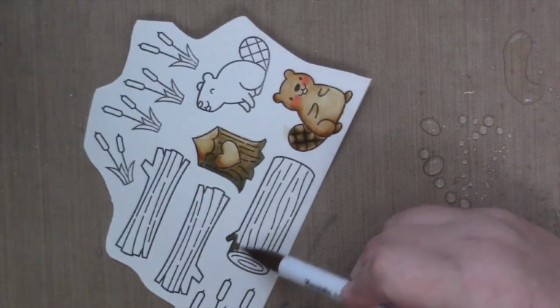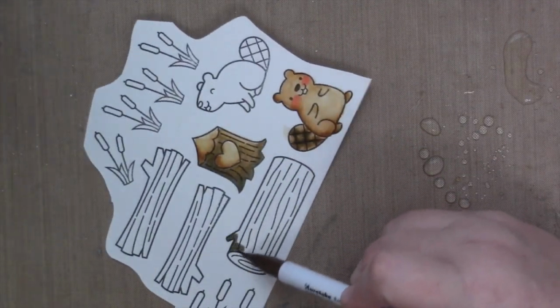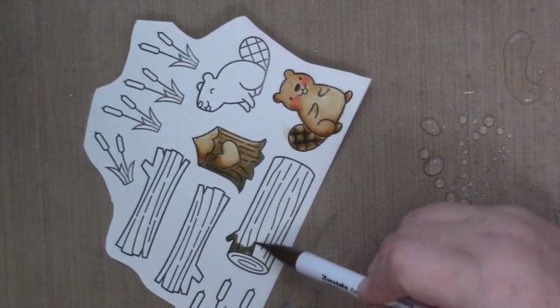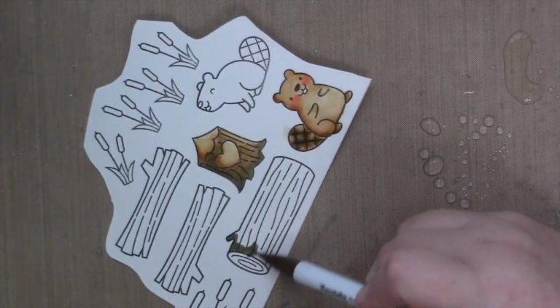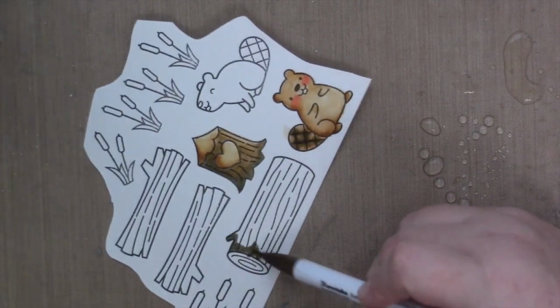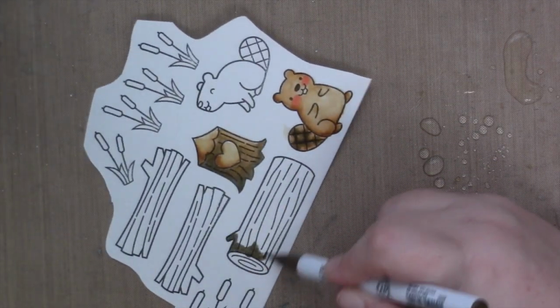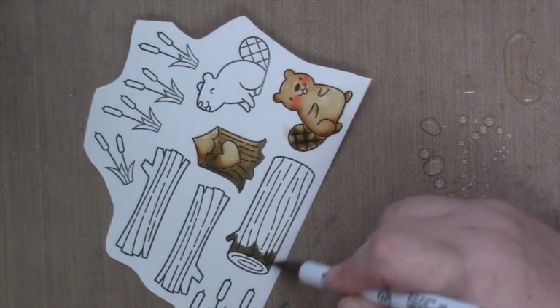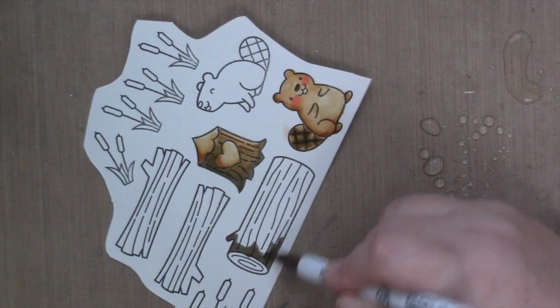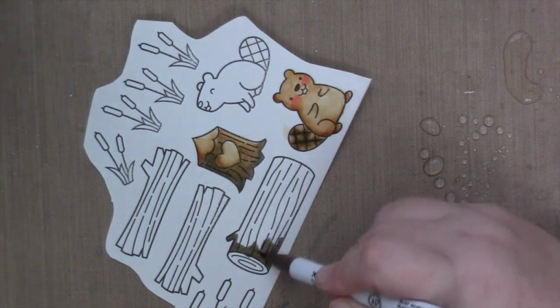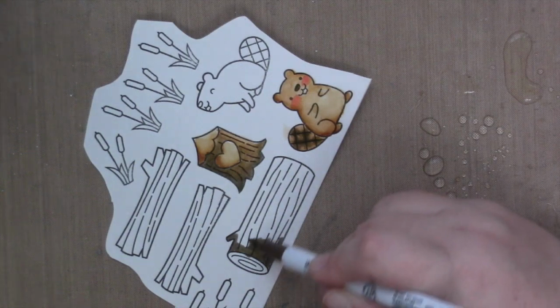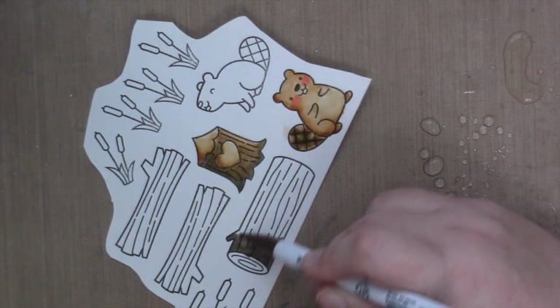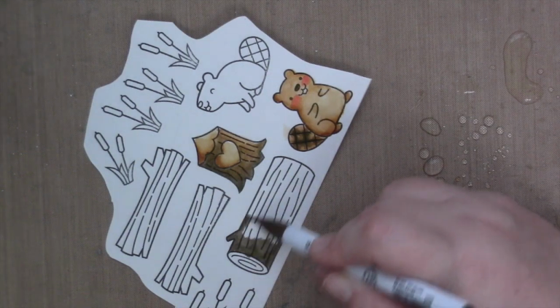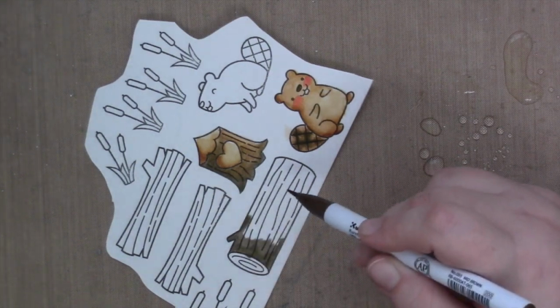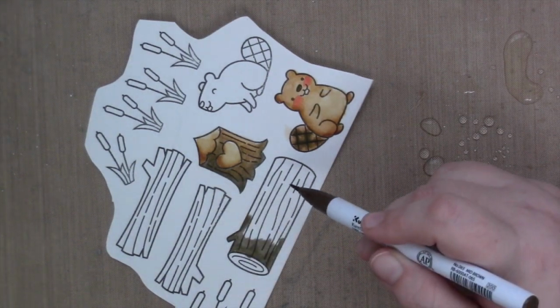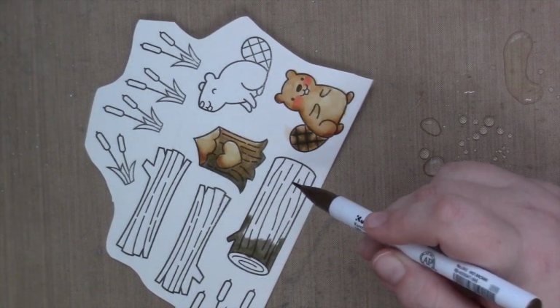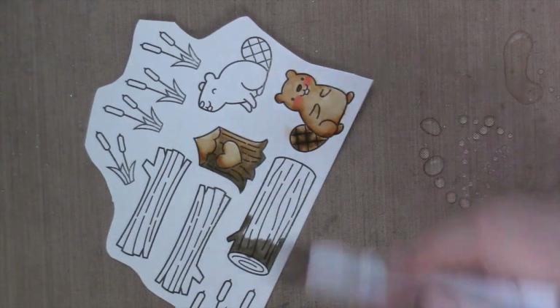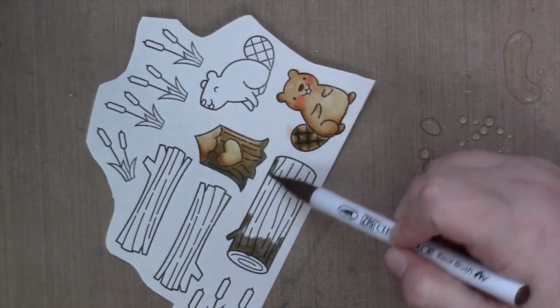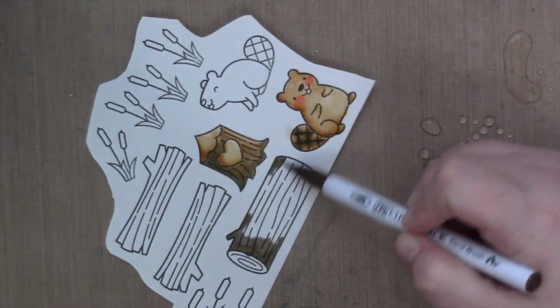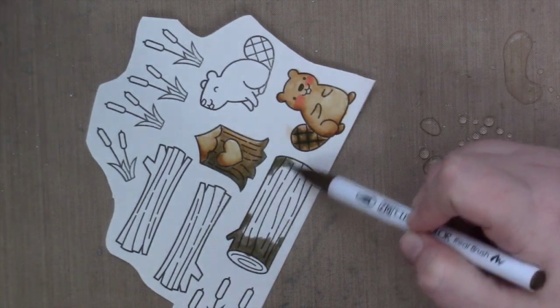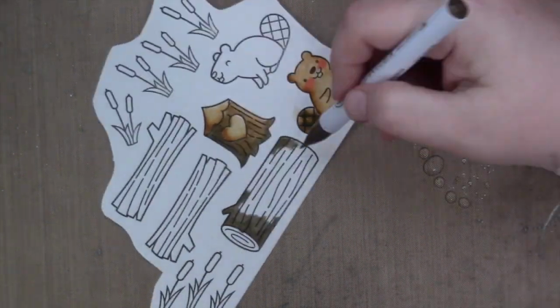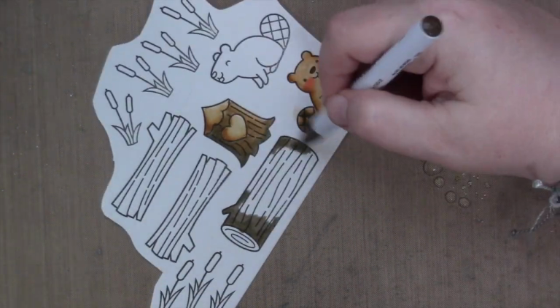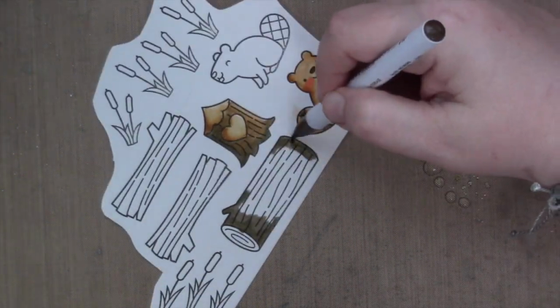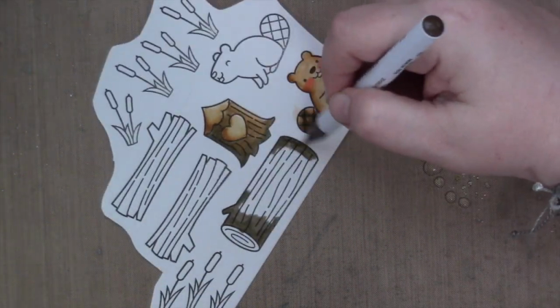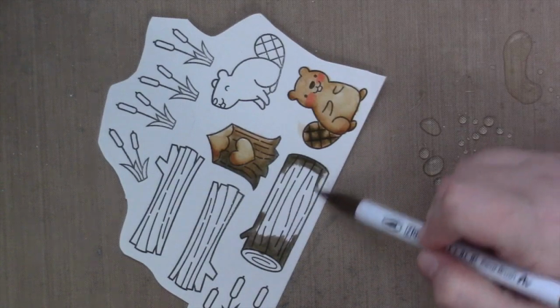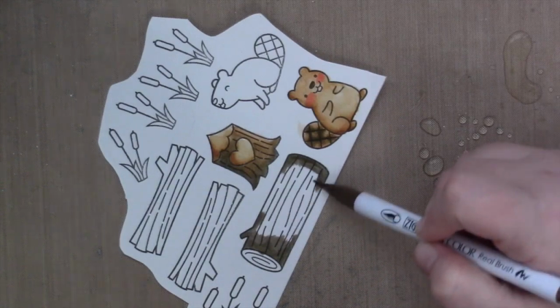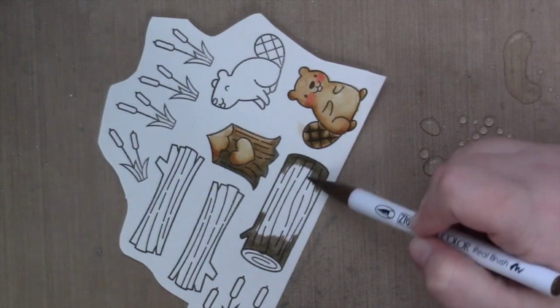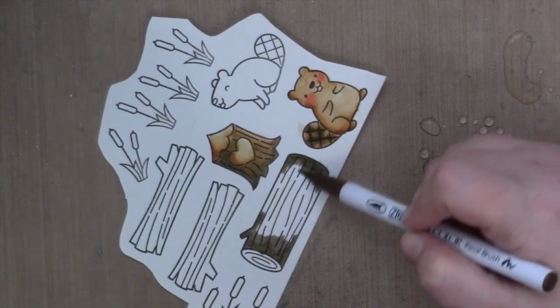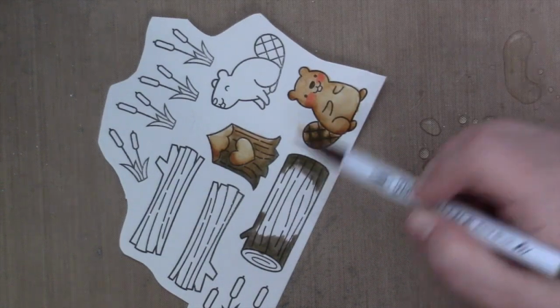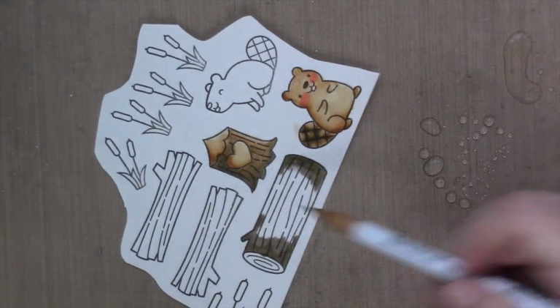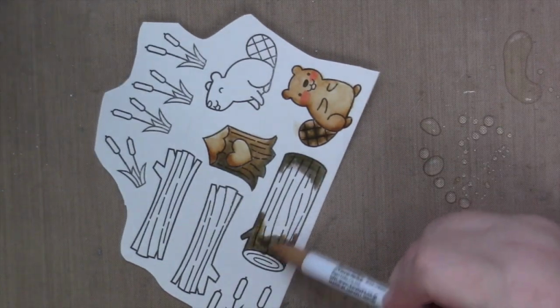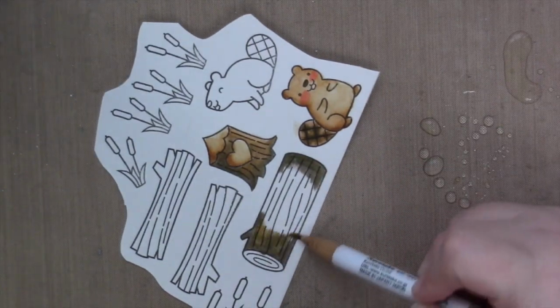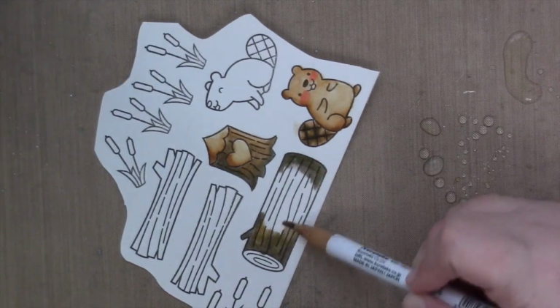I'm just going to show you how I colored each of these images just one time, because I color all the logs exactly the same and the beaver is colored exactly the same.